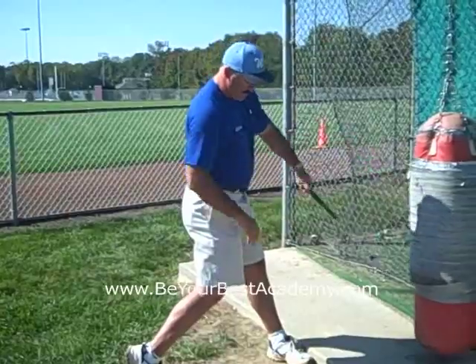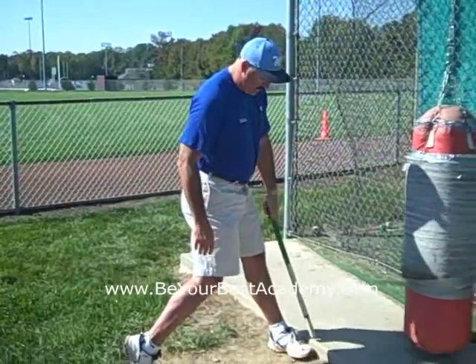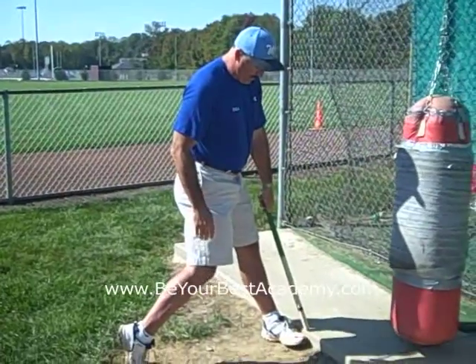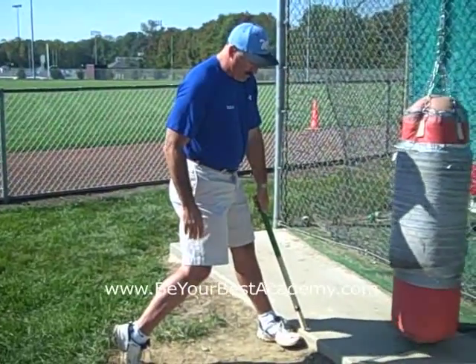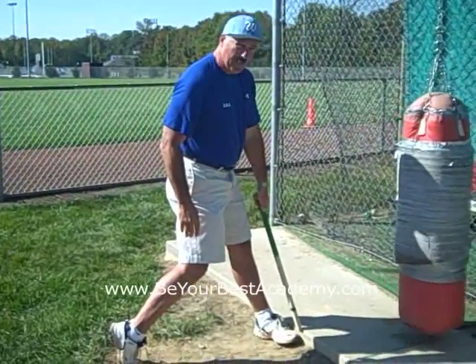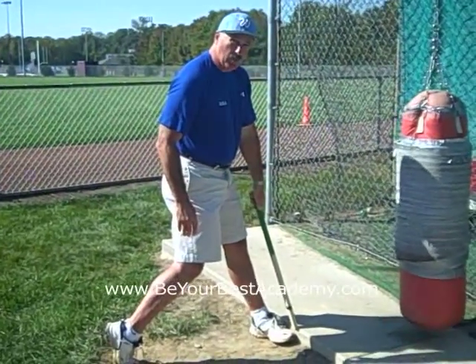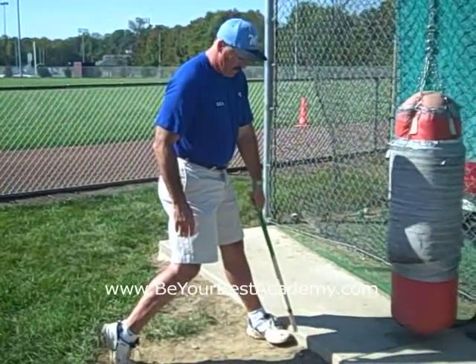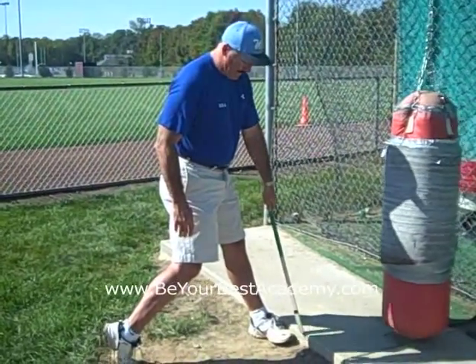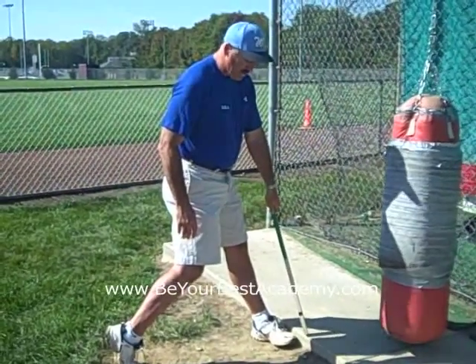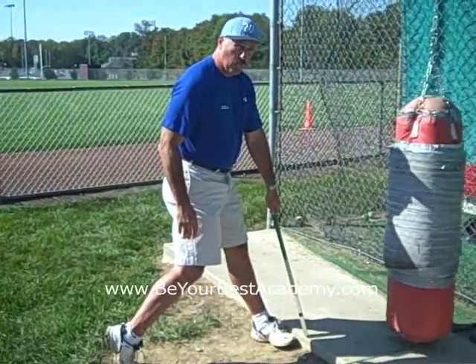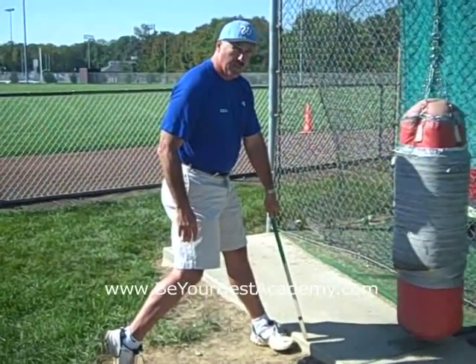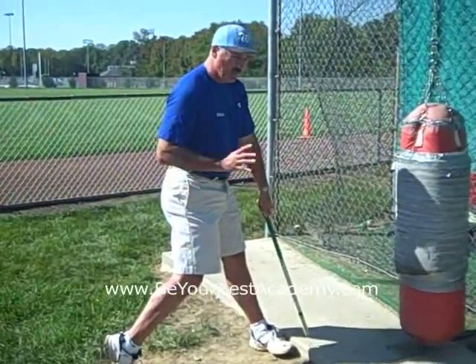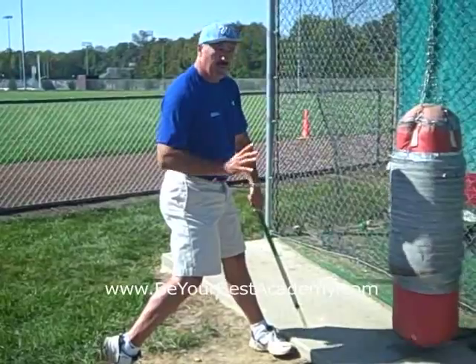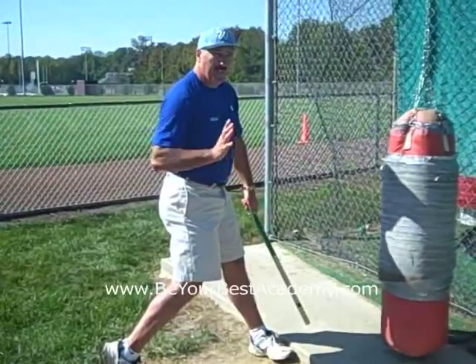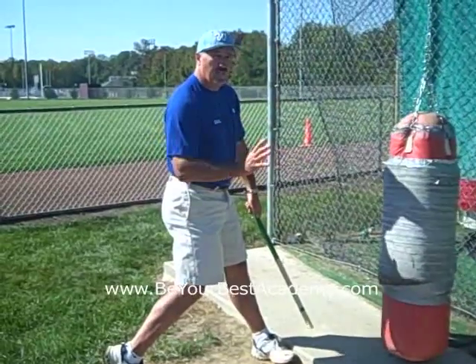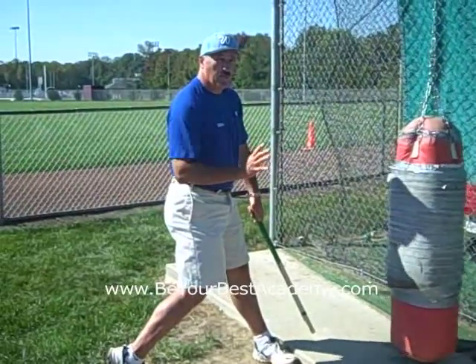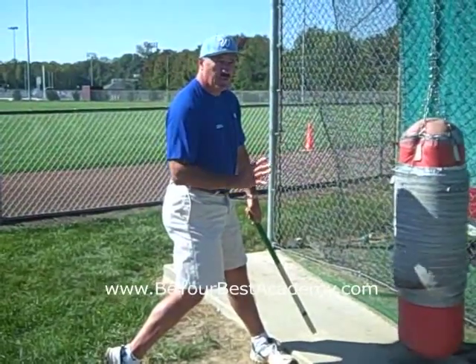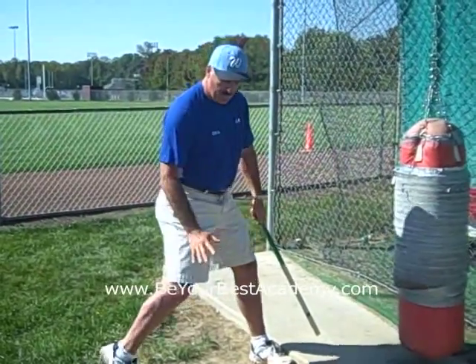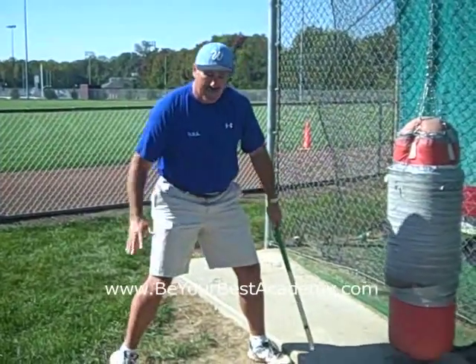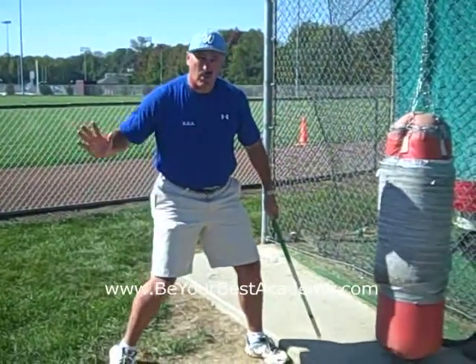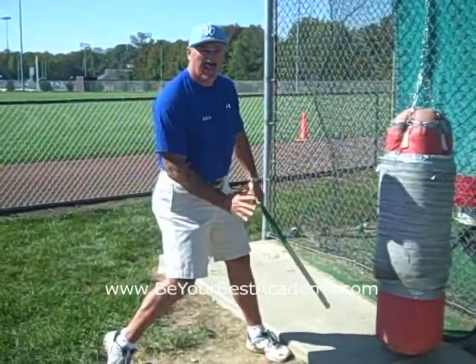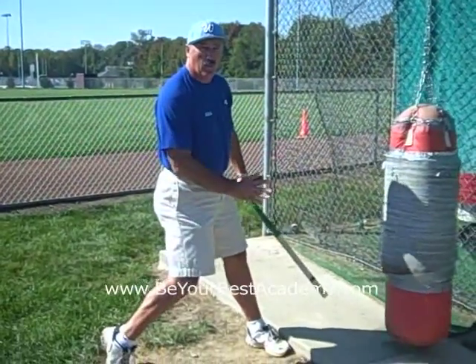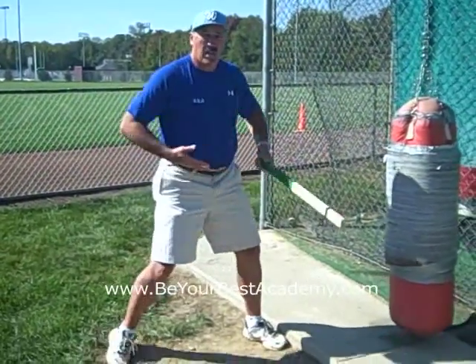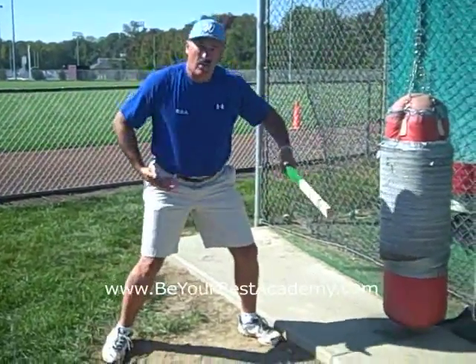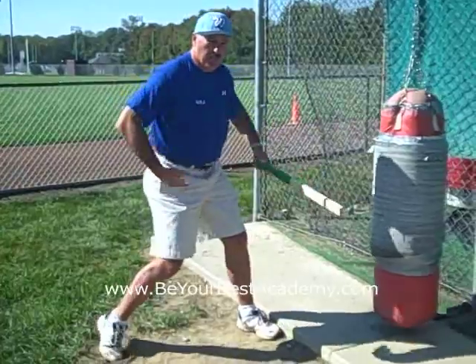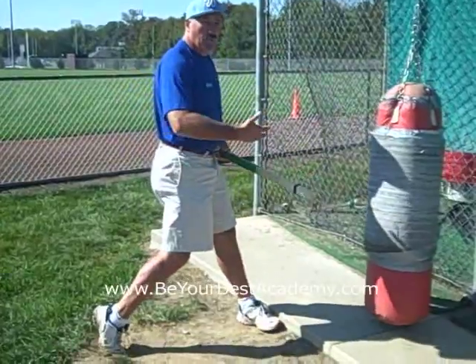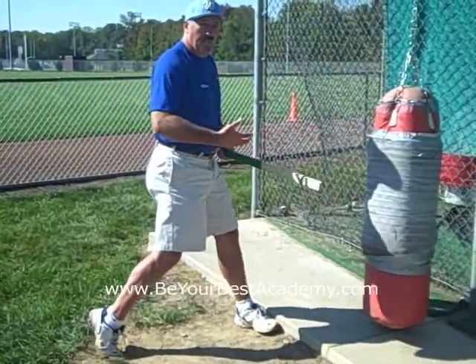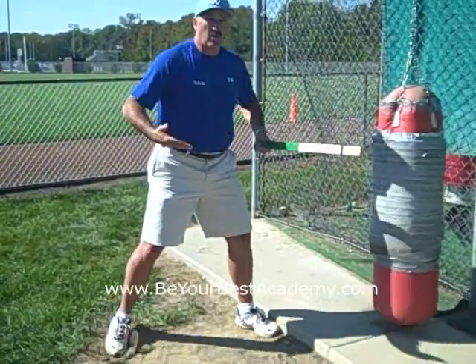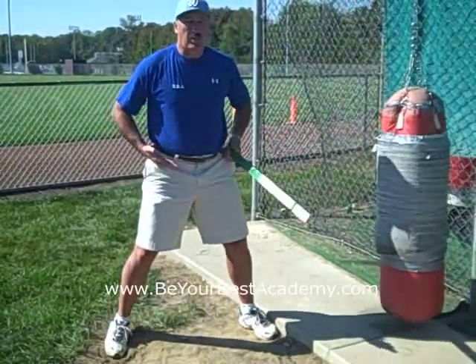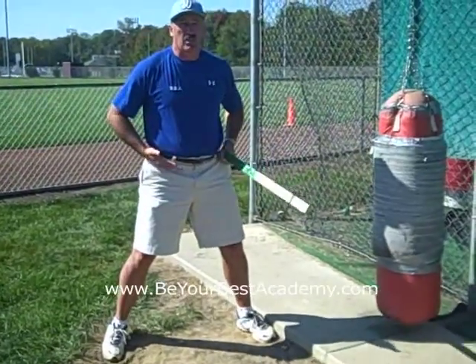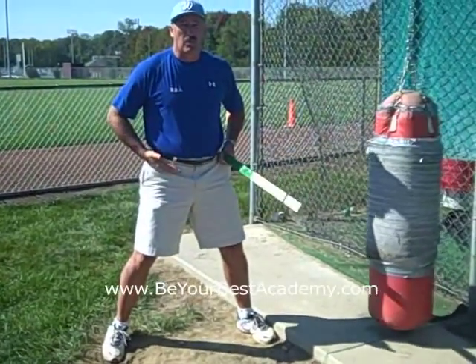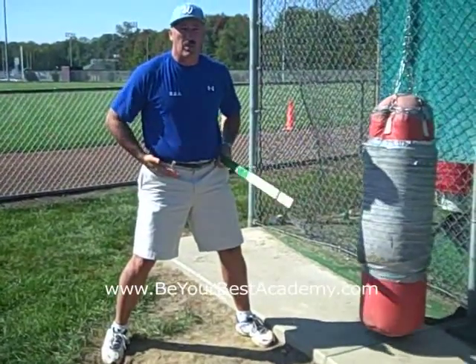We like our foot to be slightly closed and up against this sidewalk to feel hitting against a firm, braced front side, where the back knee drives down and forward, allowing the hips to really rotate, which really is your motor, your engine.